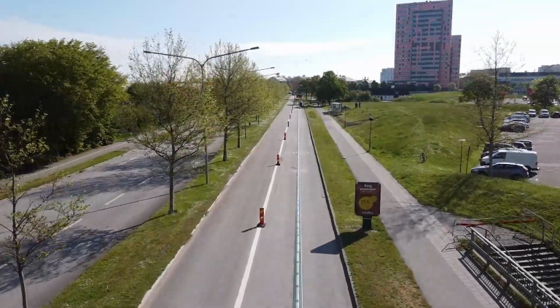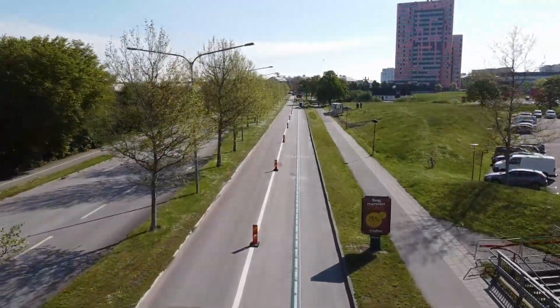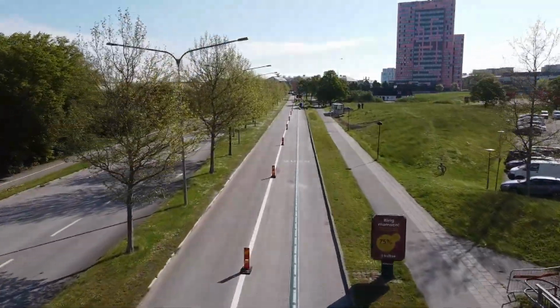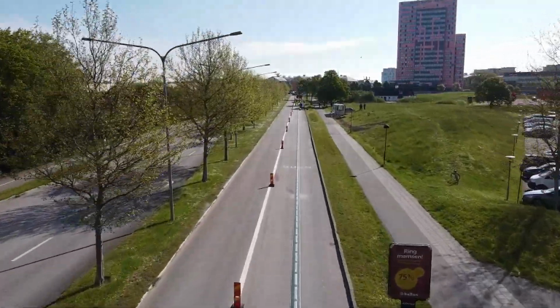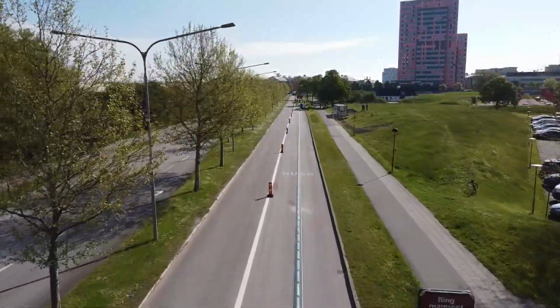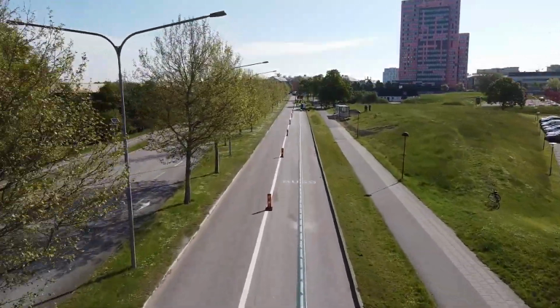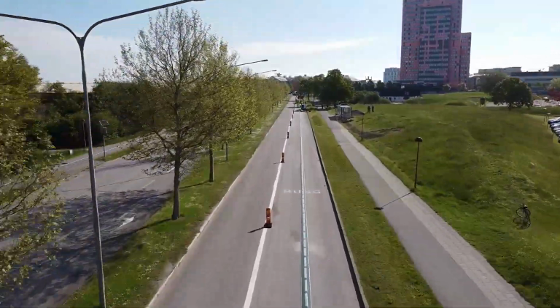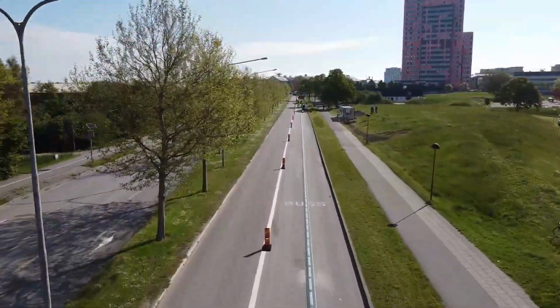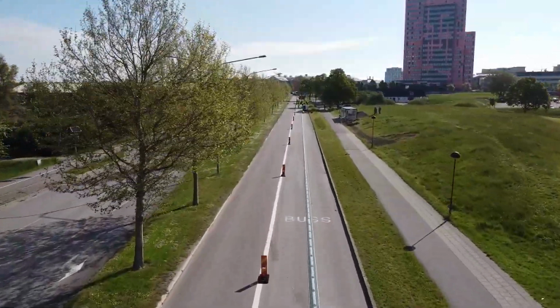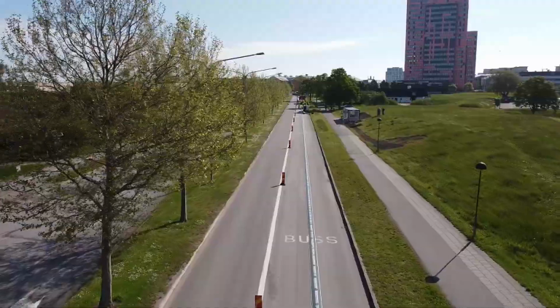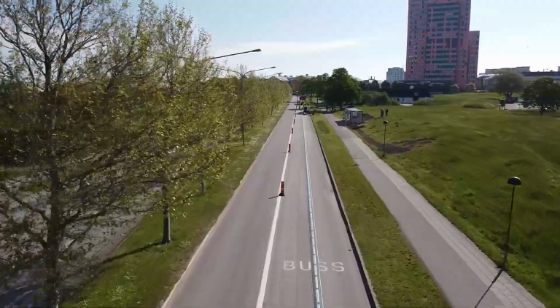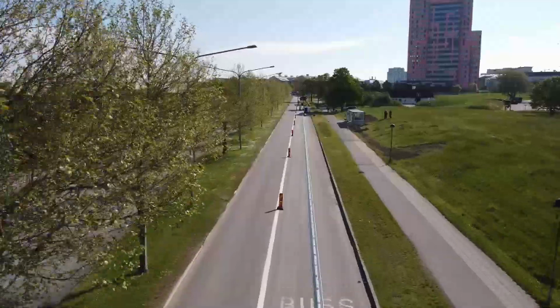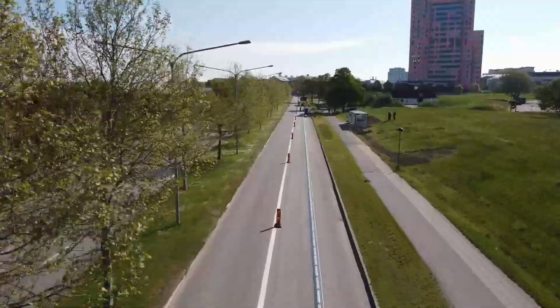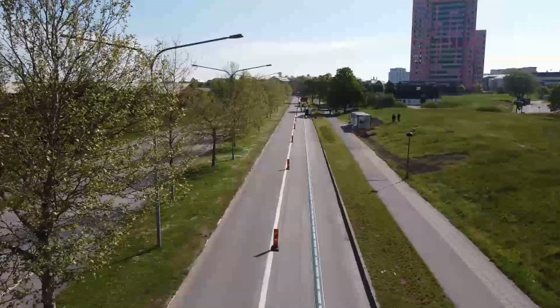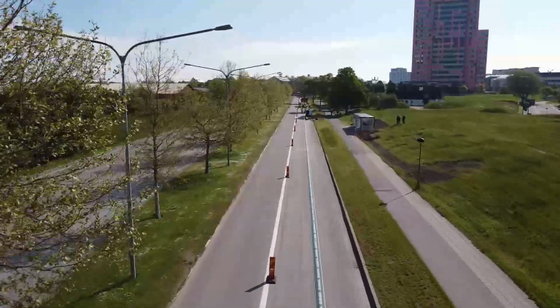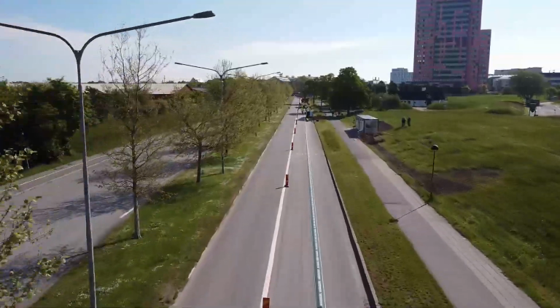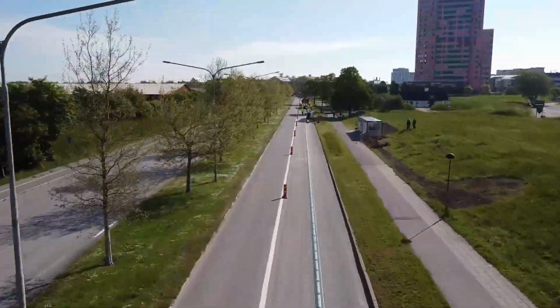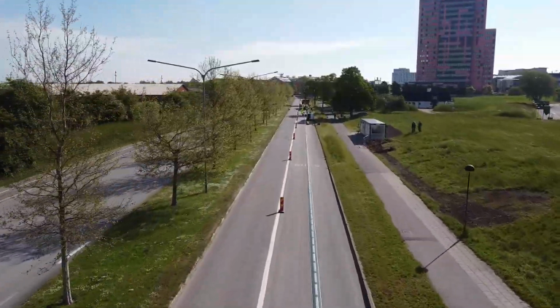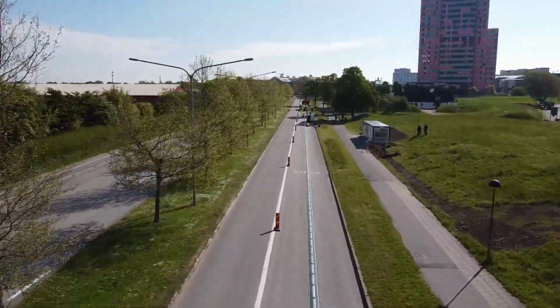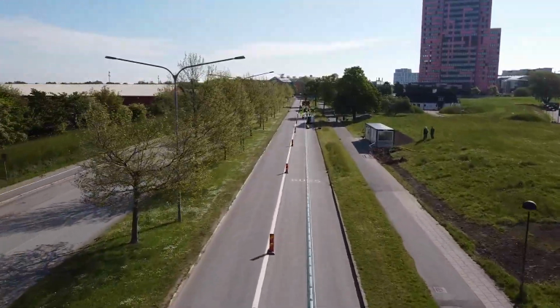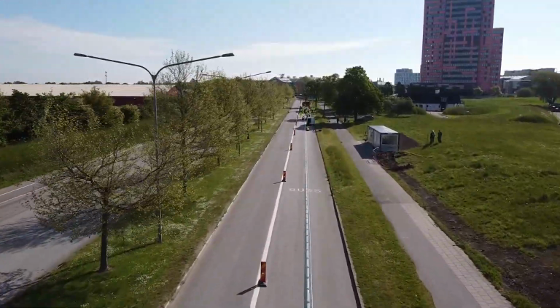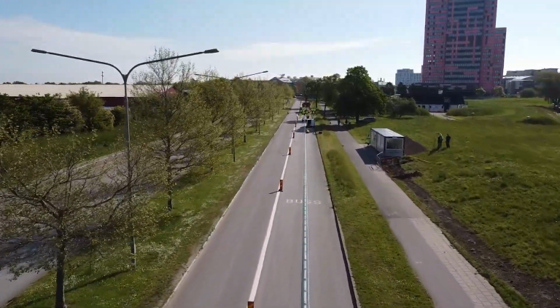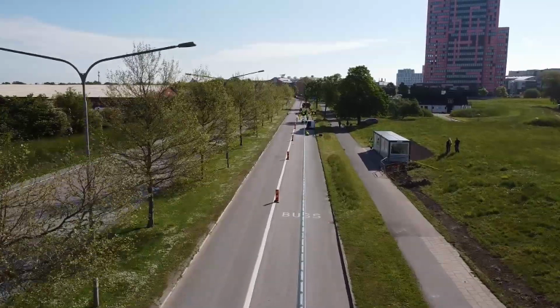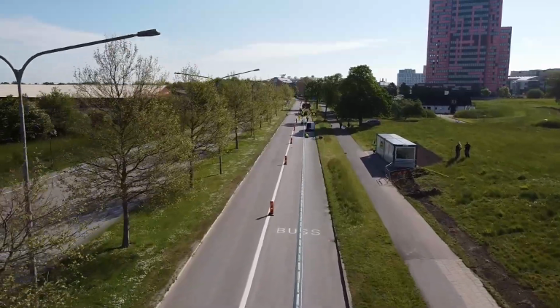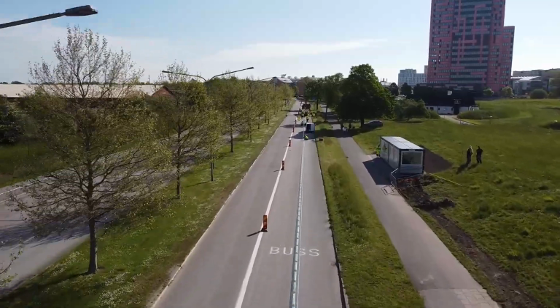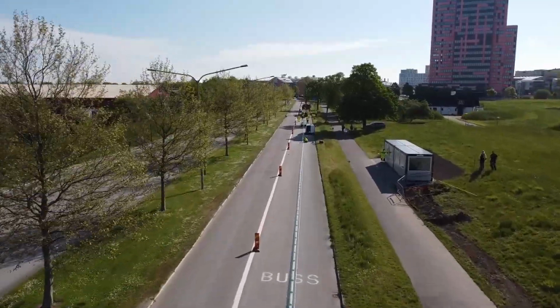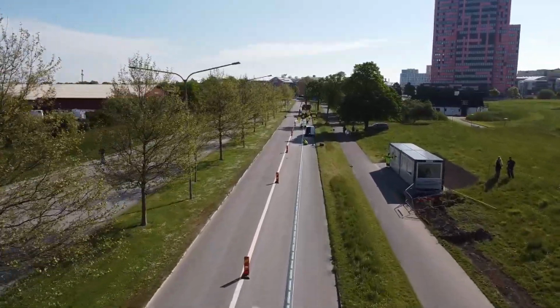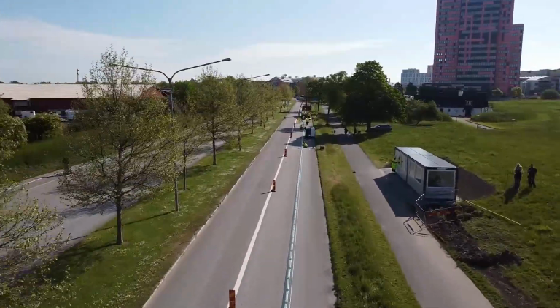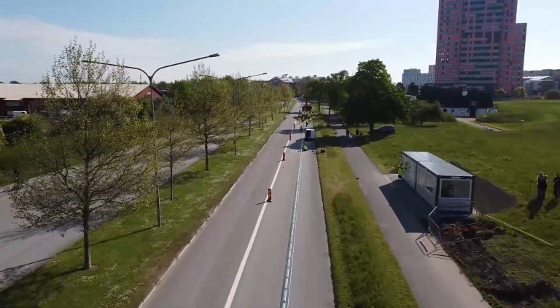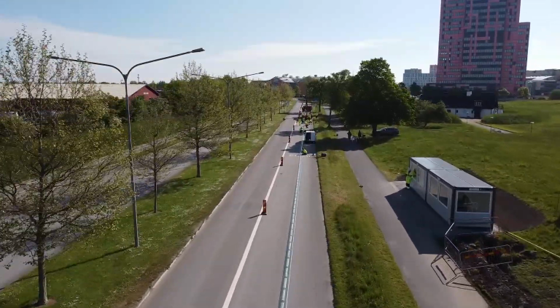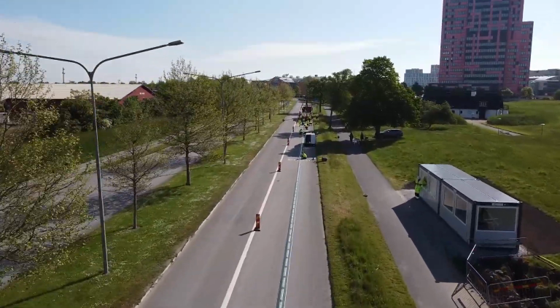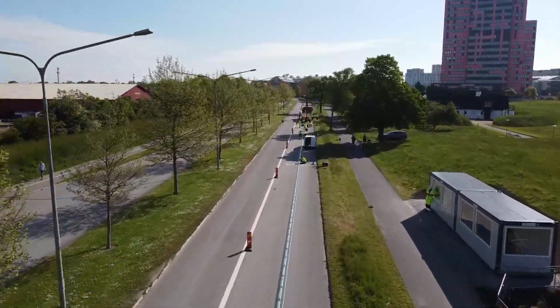Elan Road is a Swedish cleantech company leading the innovation in how we electrify transportation. We have built and installed our first electric road in Lund, Sweden, developed in collaboration with Lund University.